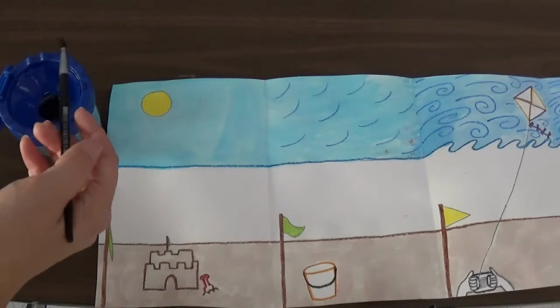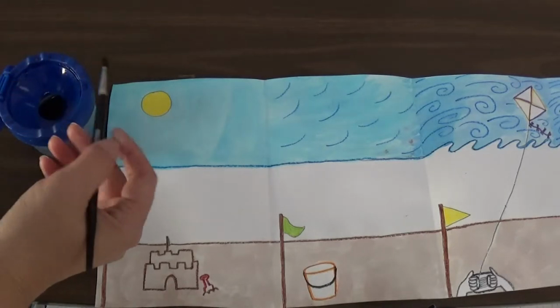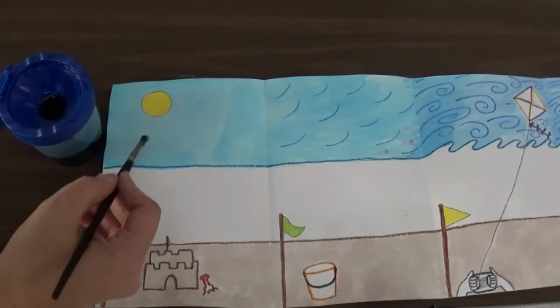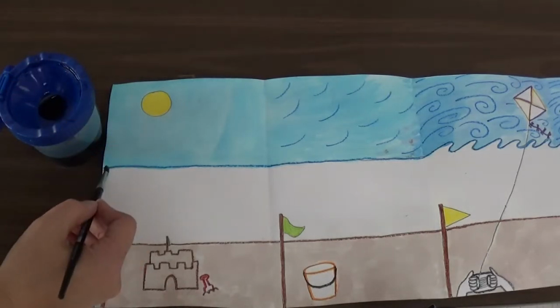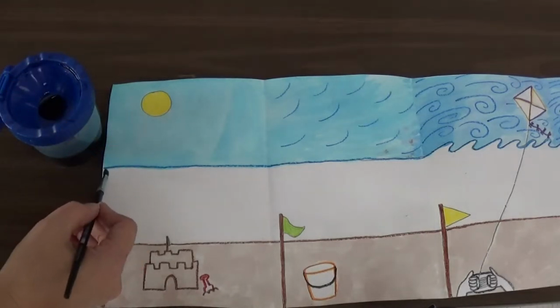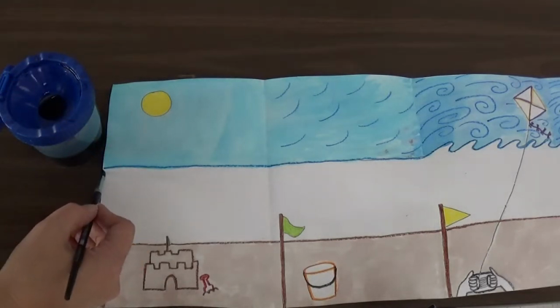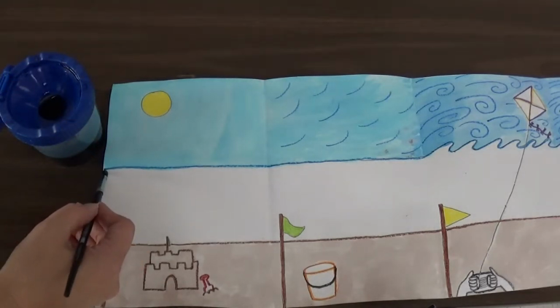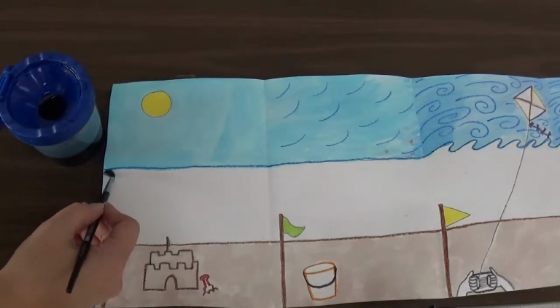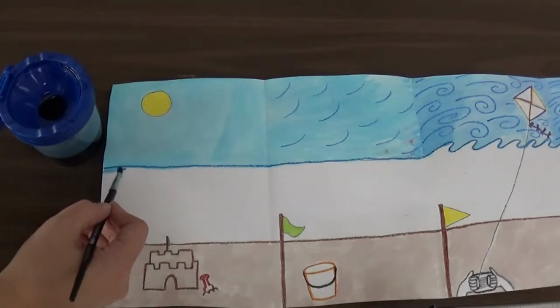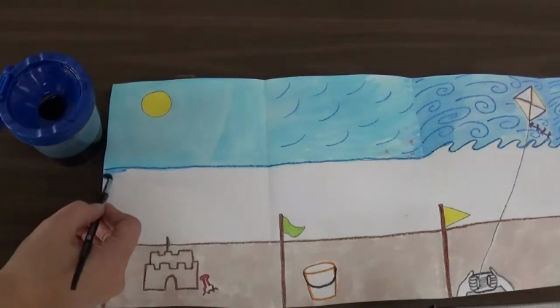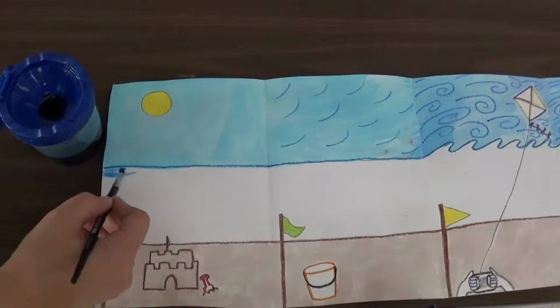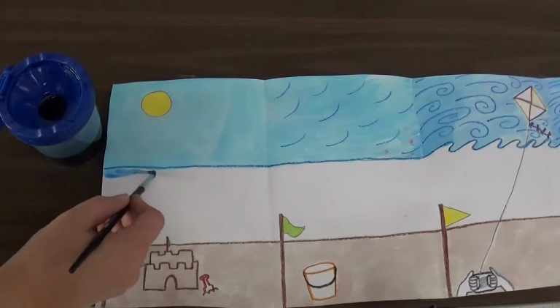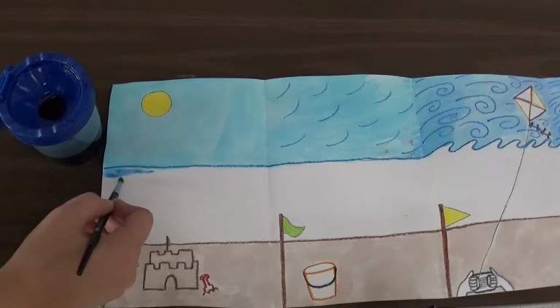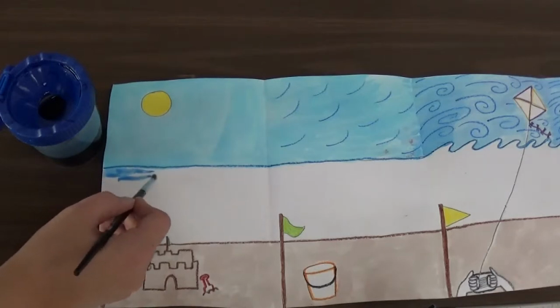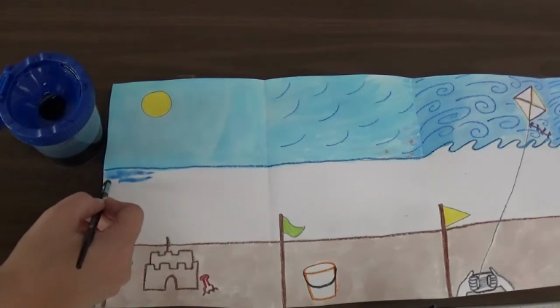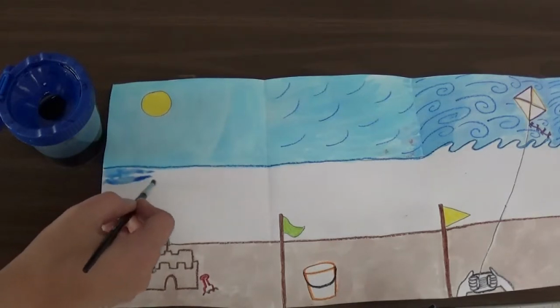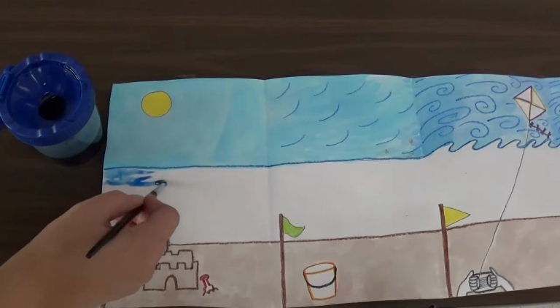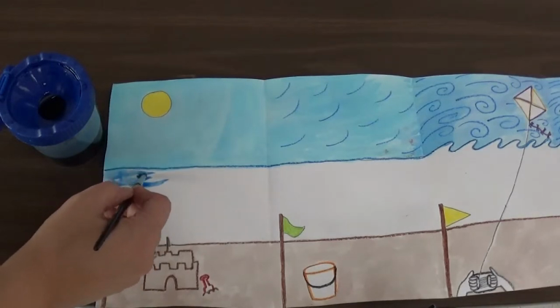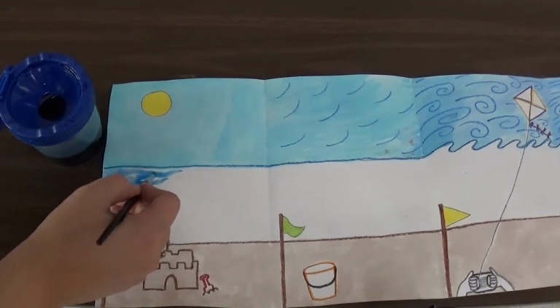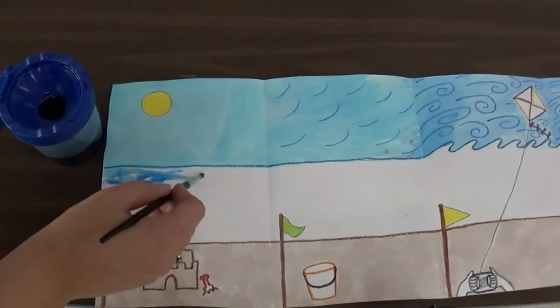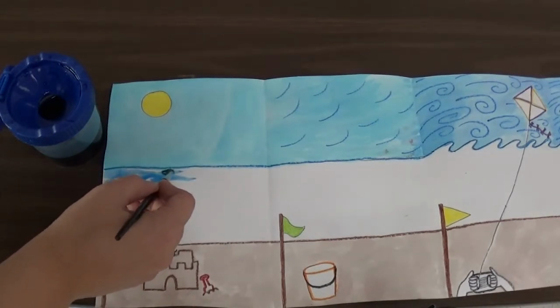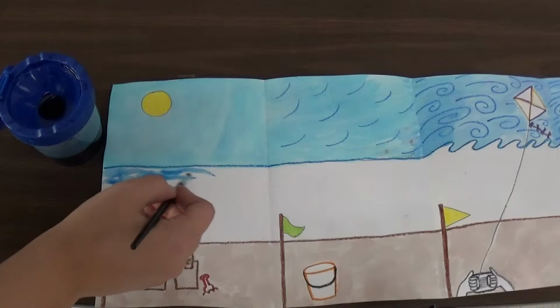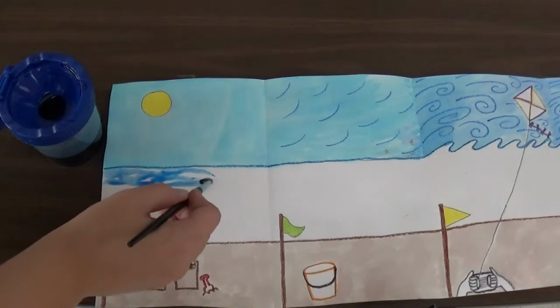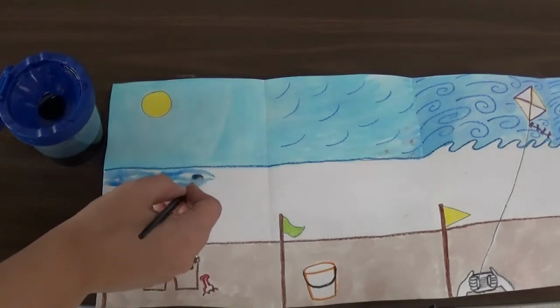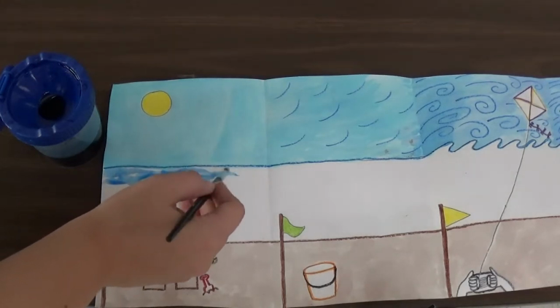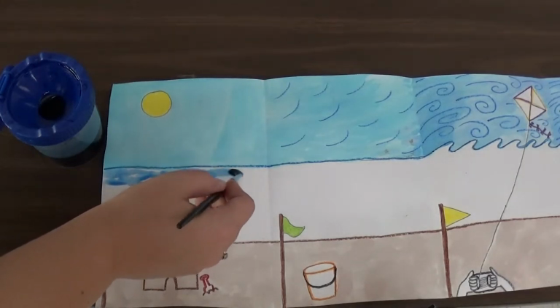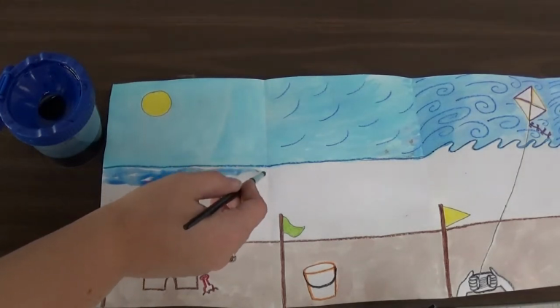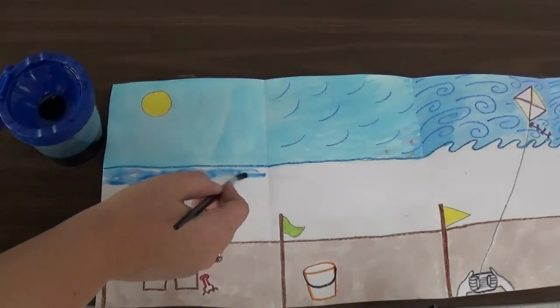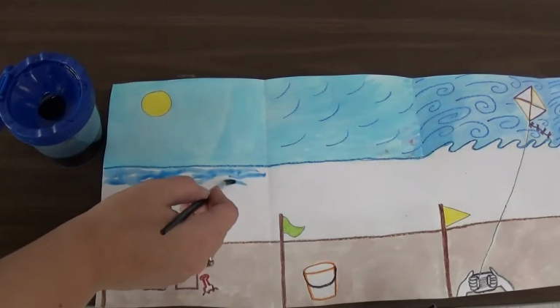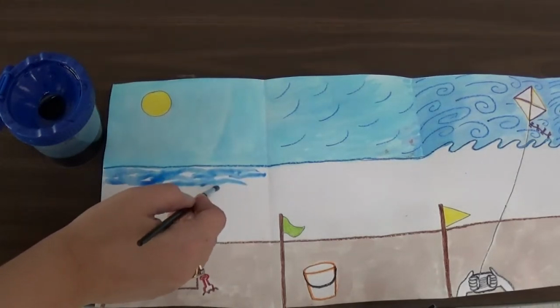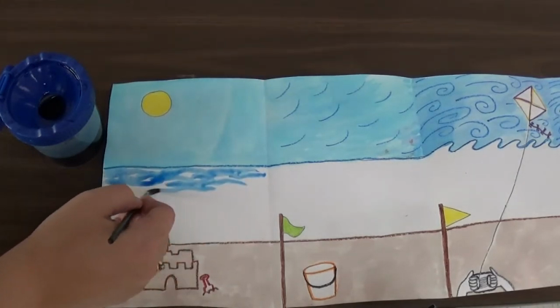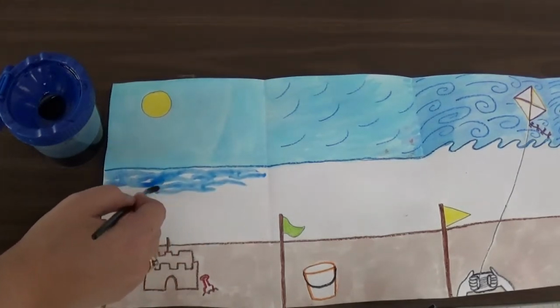Then you are going to use just the tip of your brush and you are going to draw lines that go sideways to show the direction that the water goes.